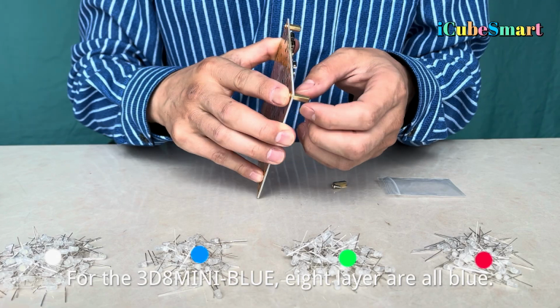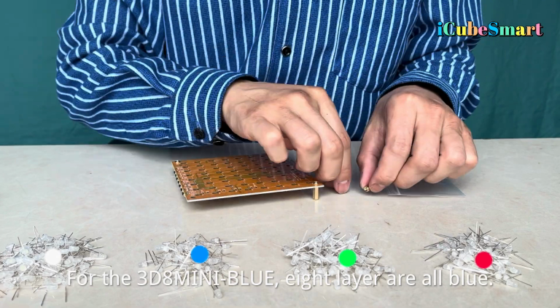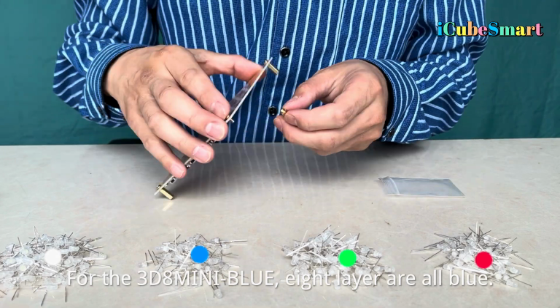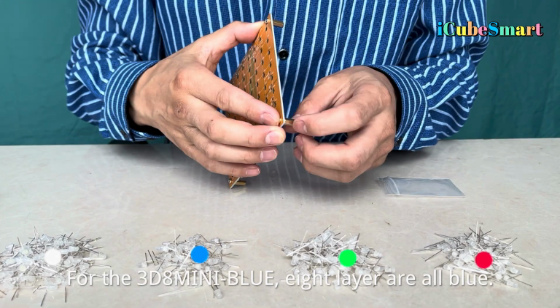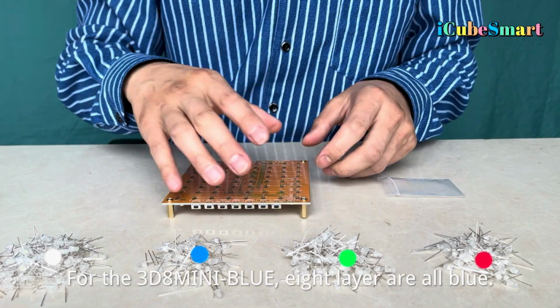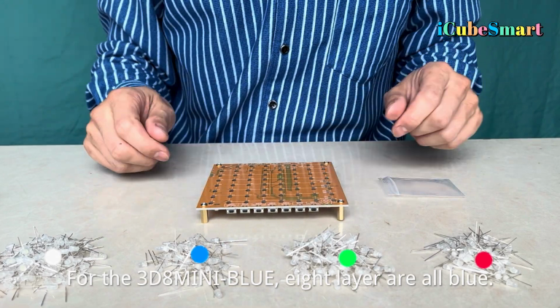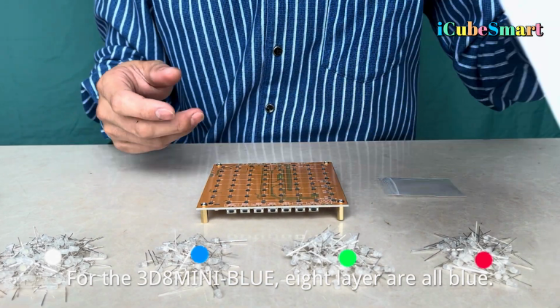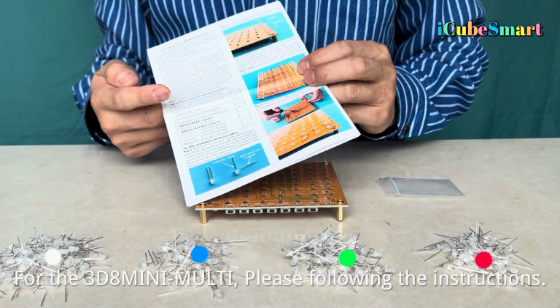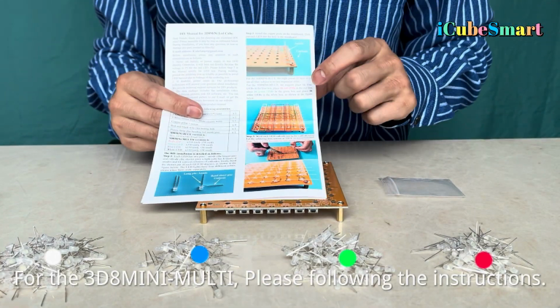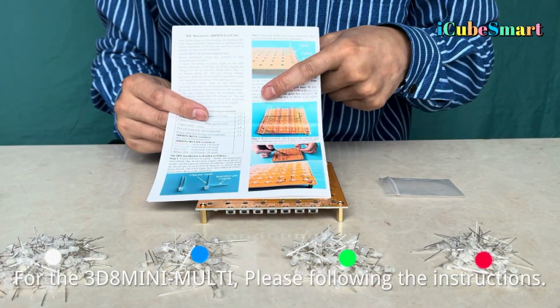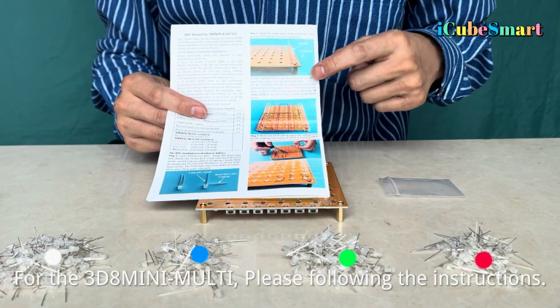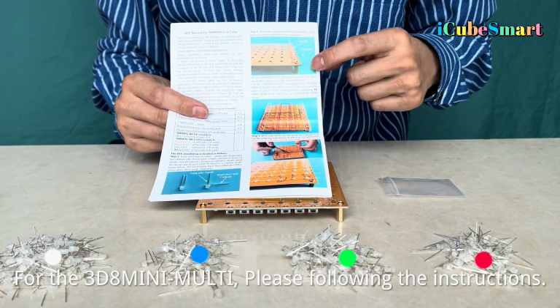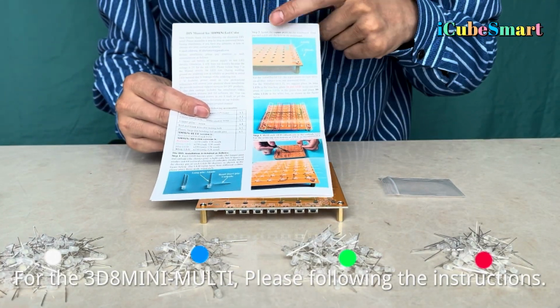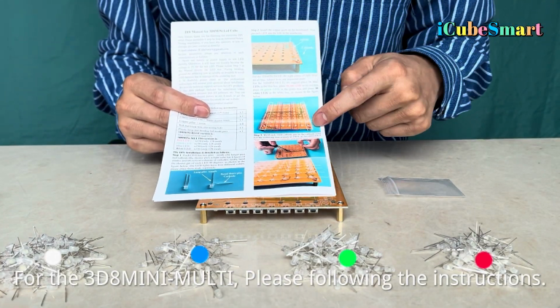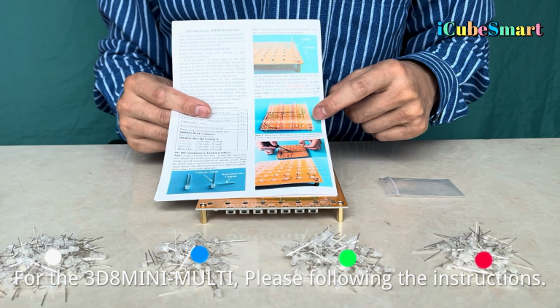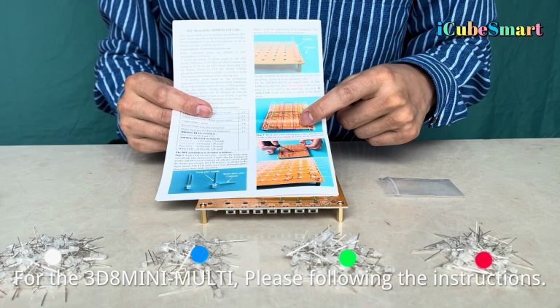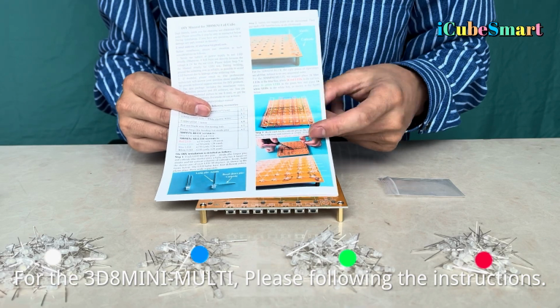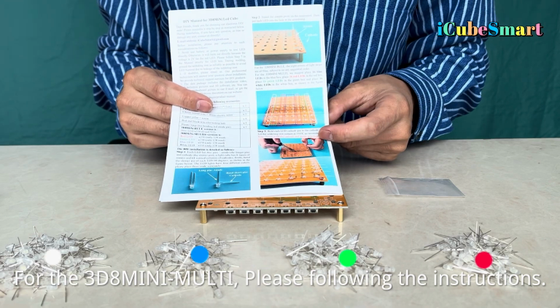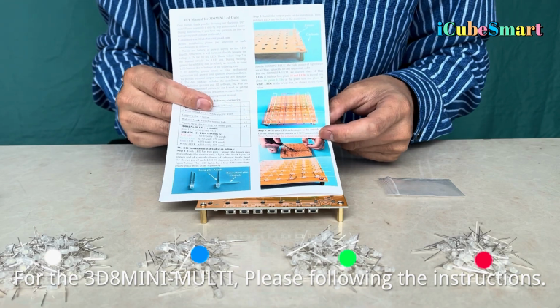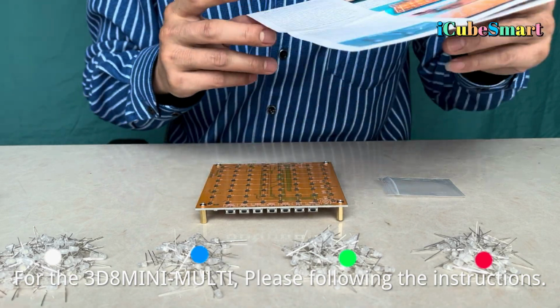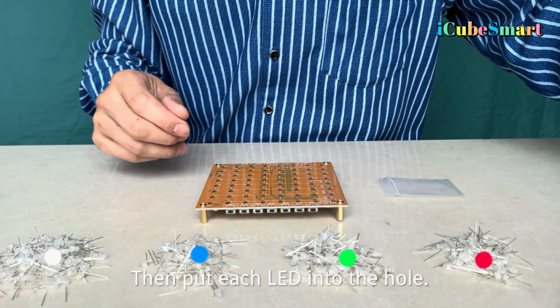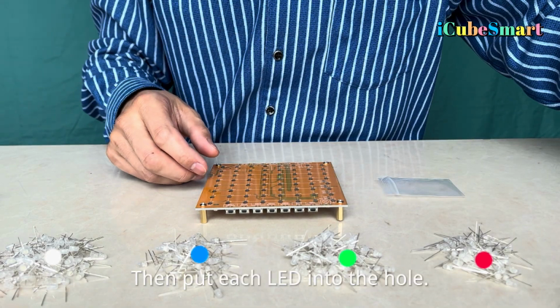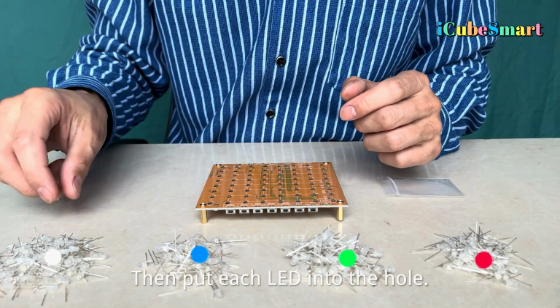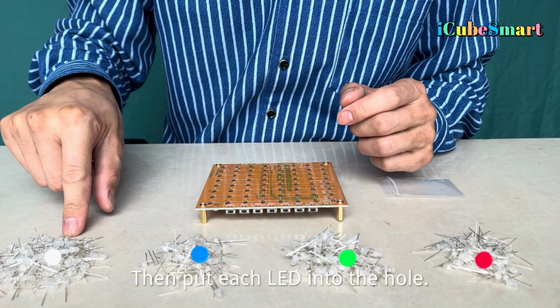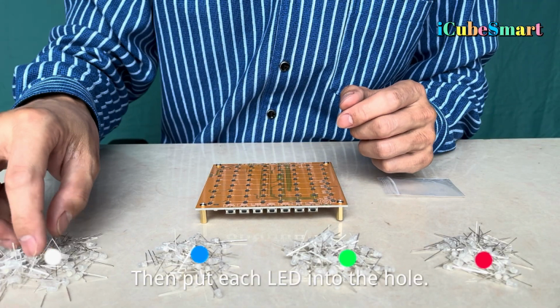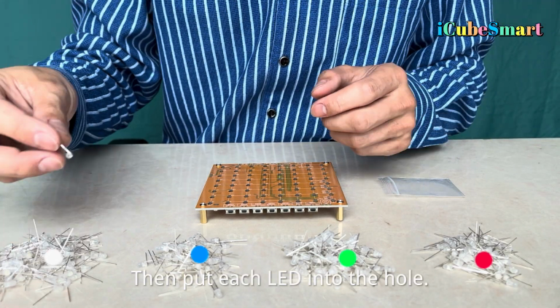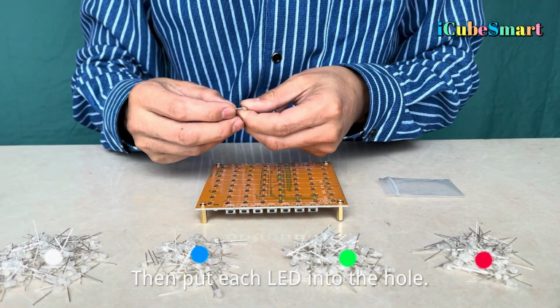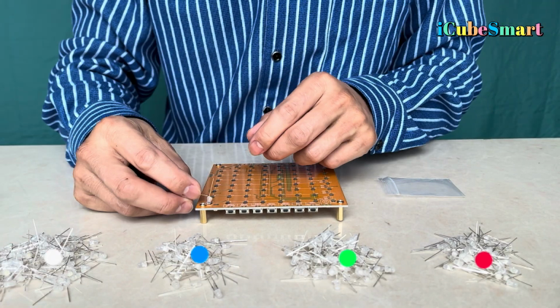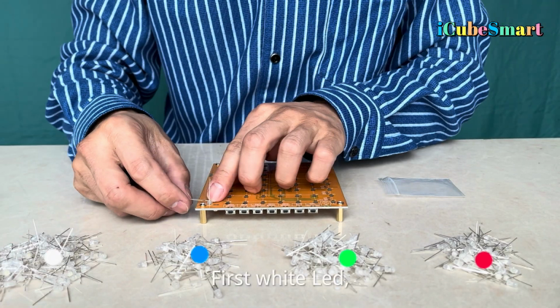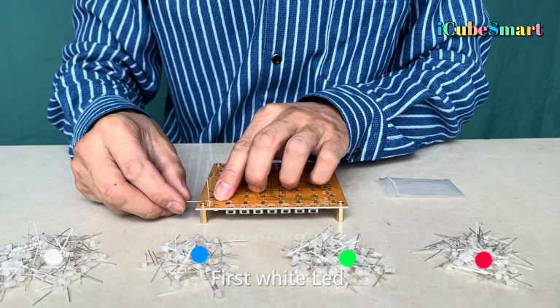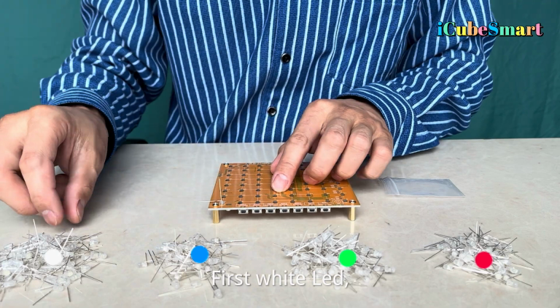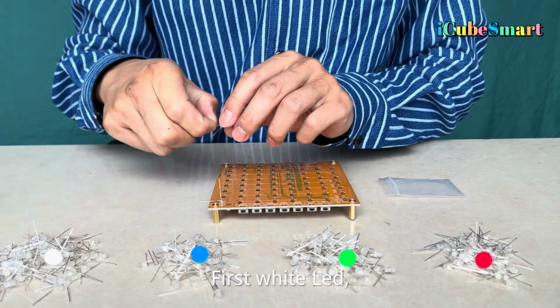Step 2: Install the copper posts. For the 3D8 Mini Blue, all eight layers are blue. For the 3D8 Mini Multi, please follow the instructions. Then put each LED into the hole — first, white LED.